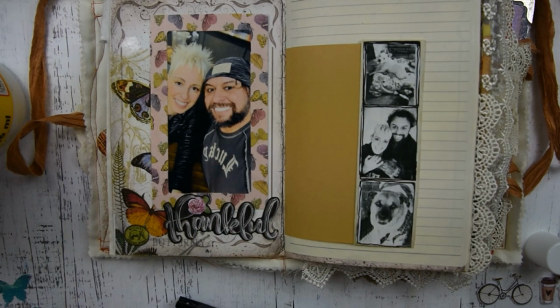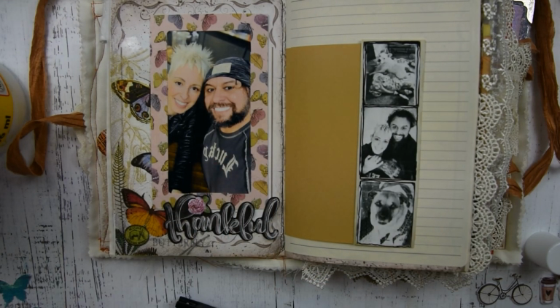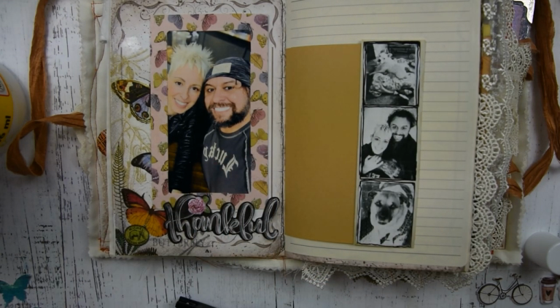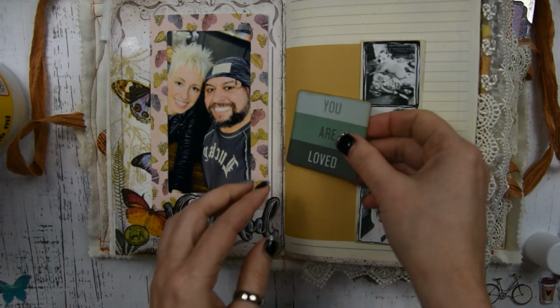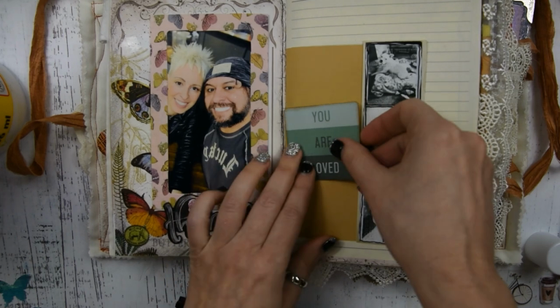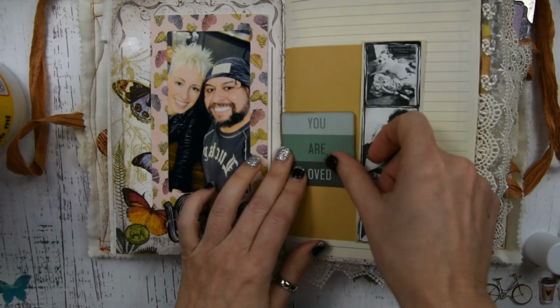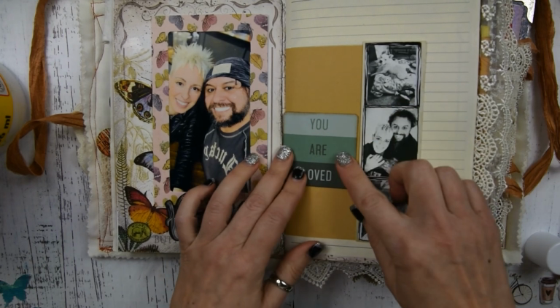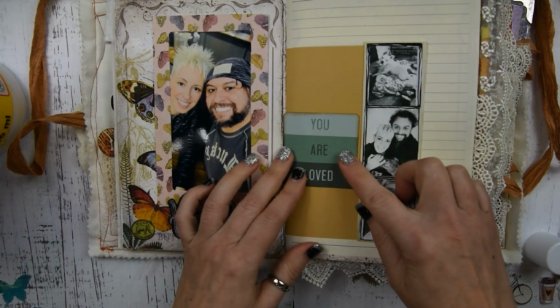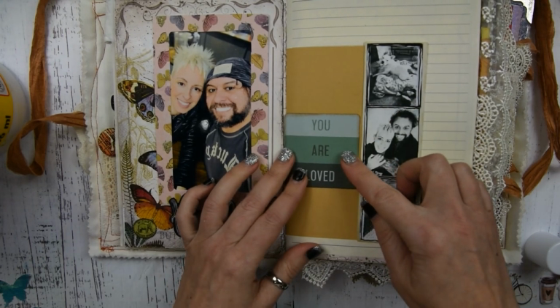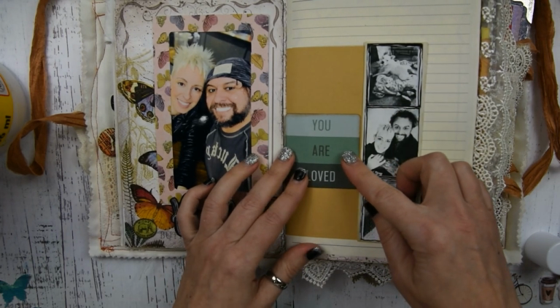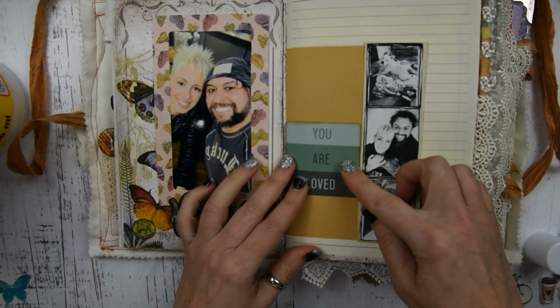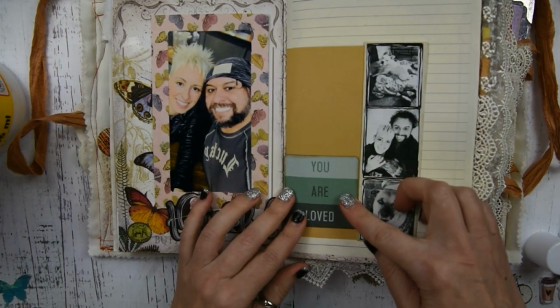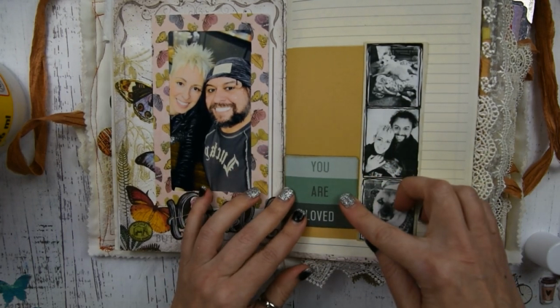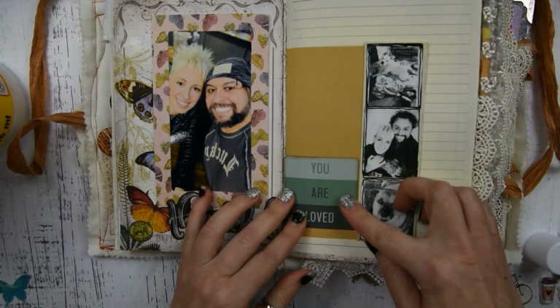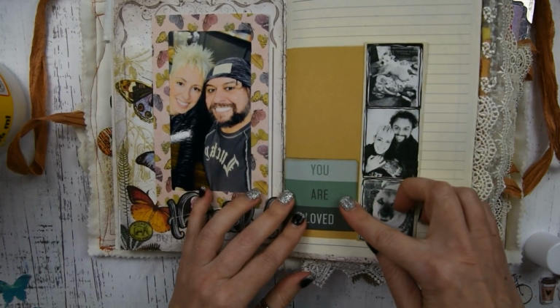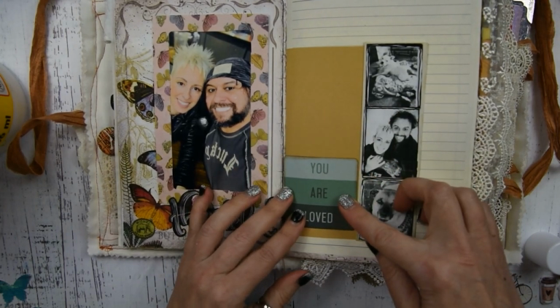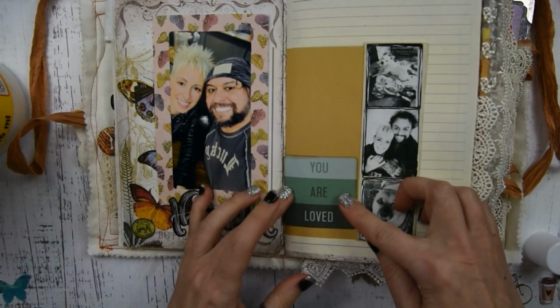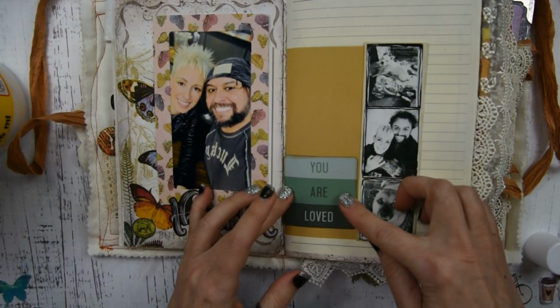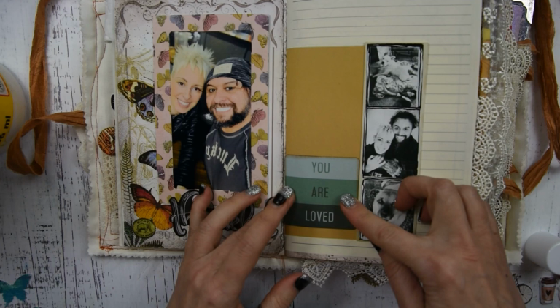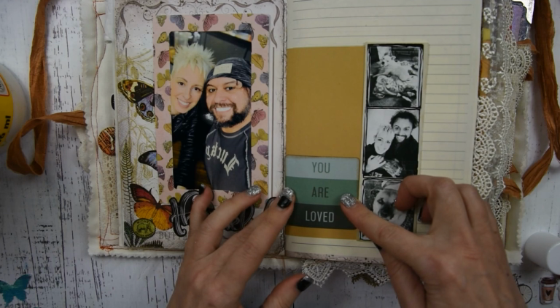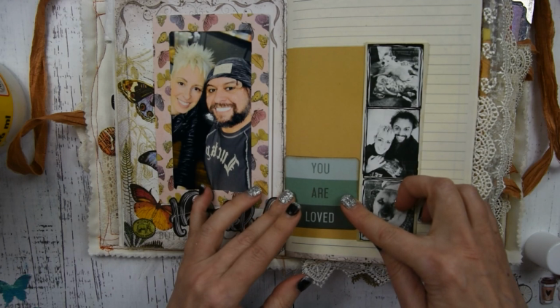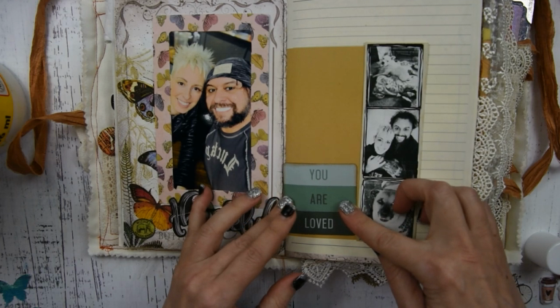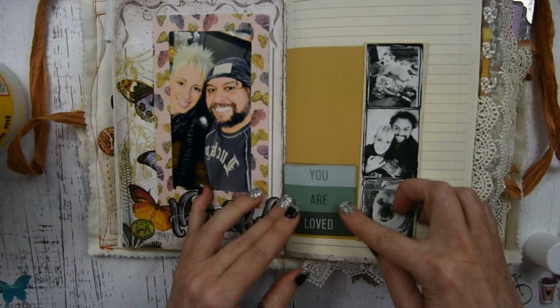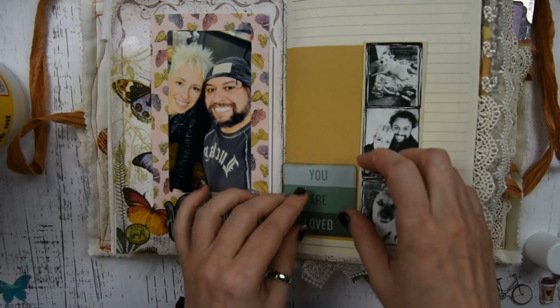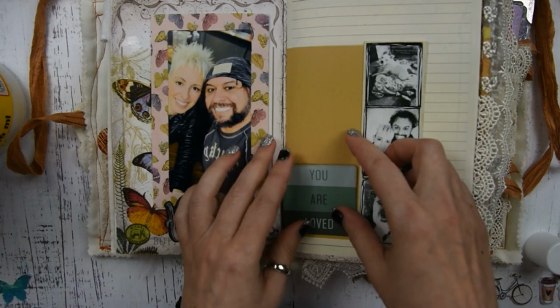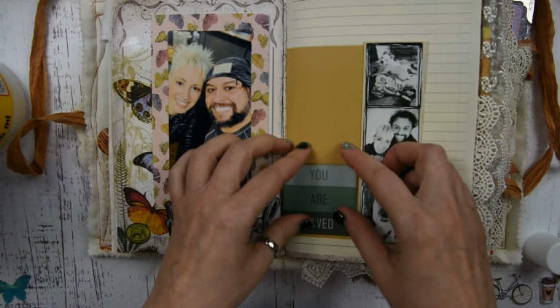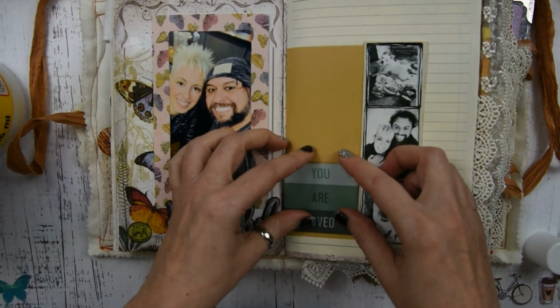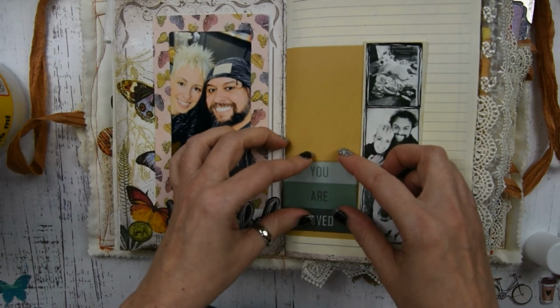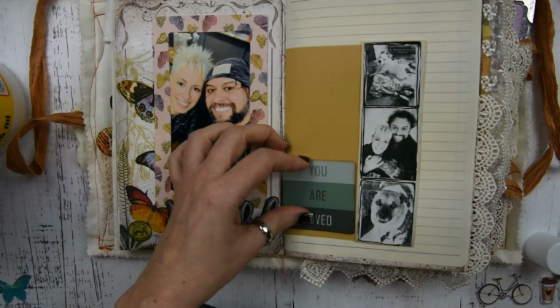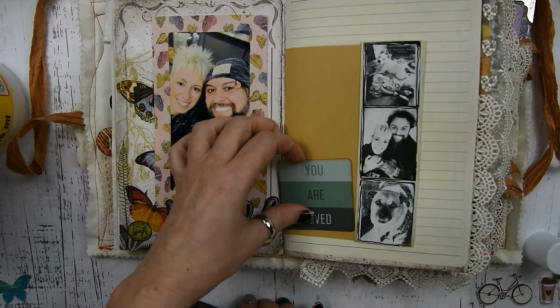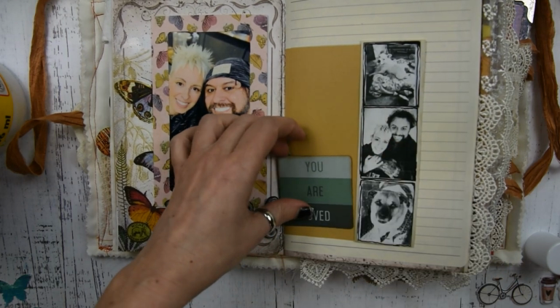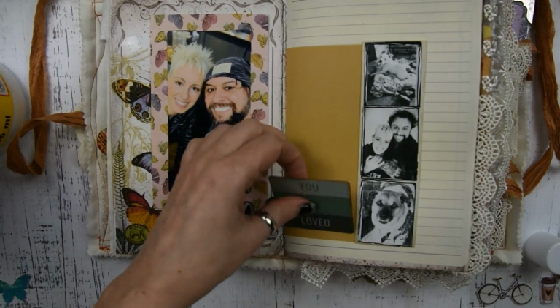Then I'm going to take this little piece of ephemera that says 'You Are Loved' and glue this down — or you can use double-sided tape. I think I used double-sided tape for this.